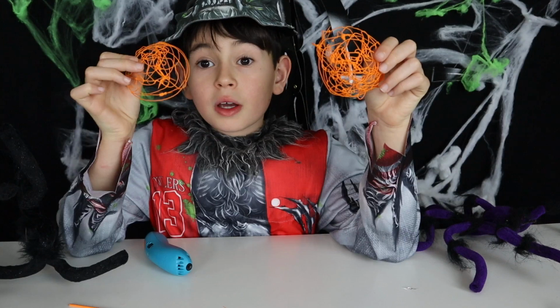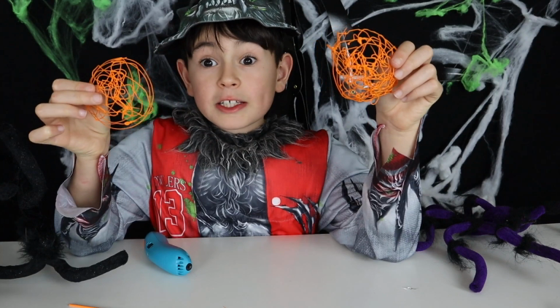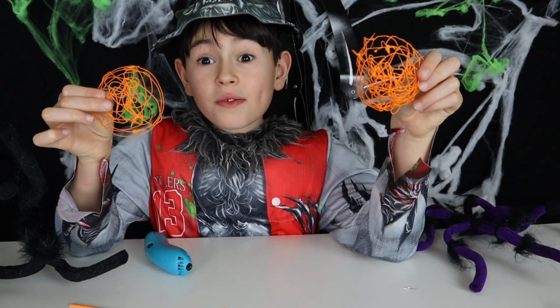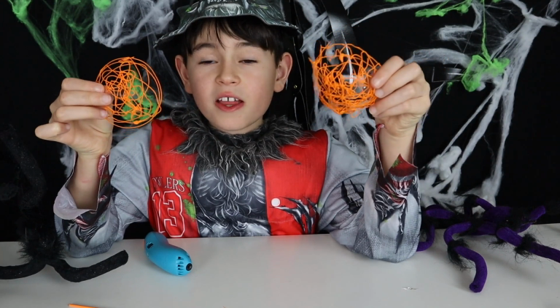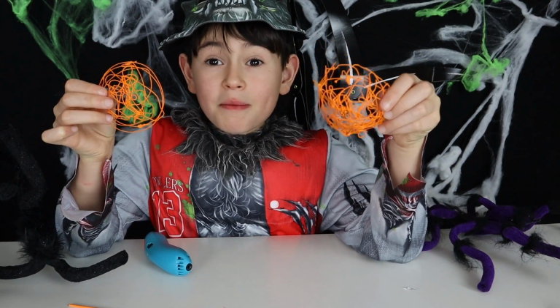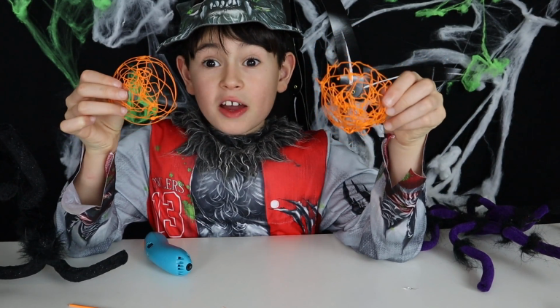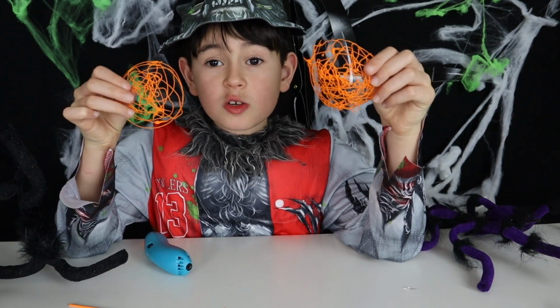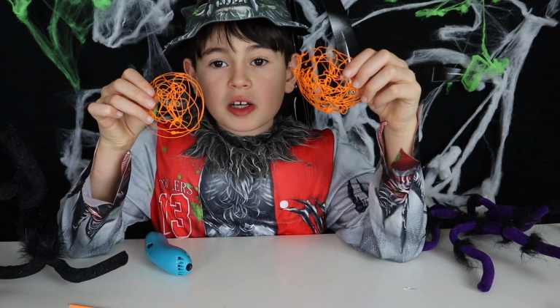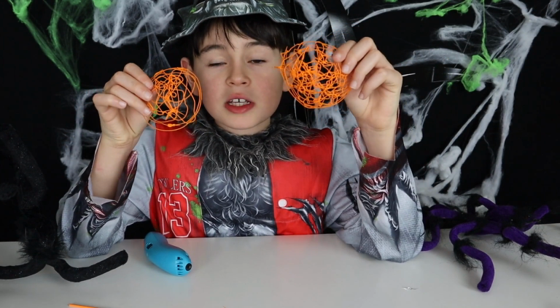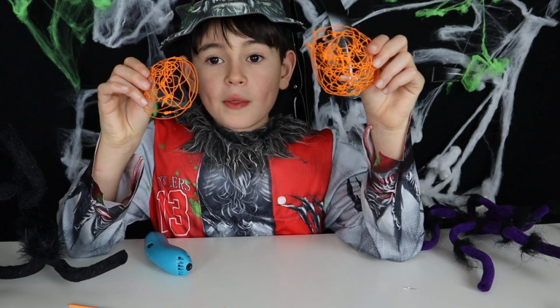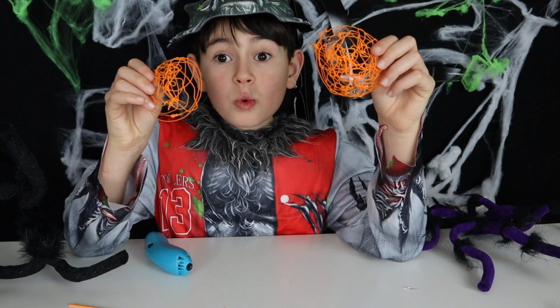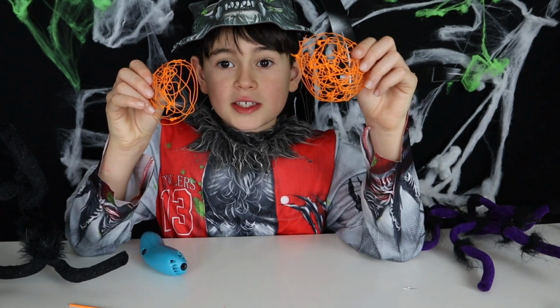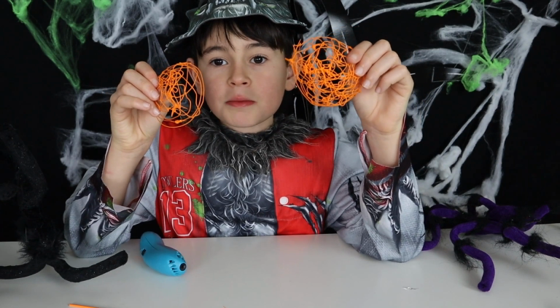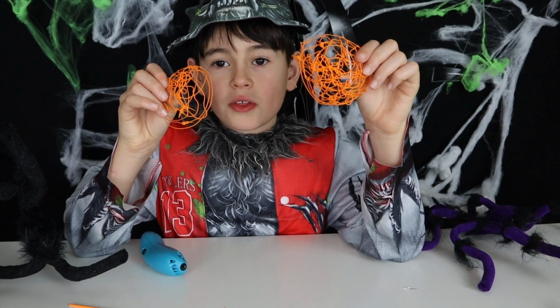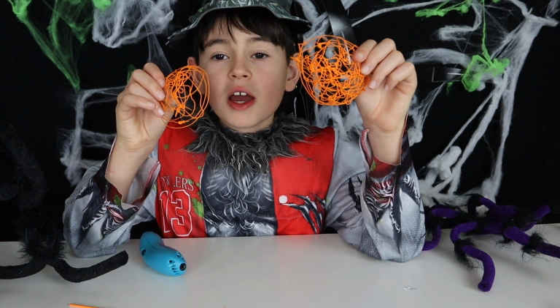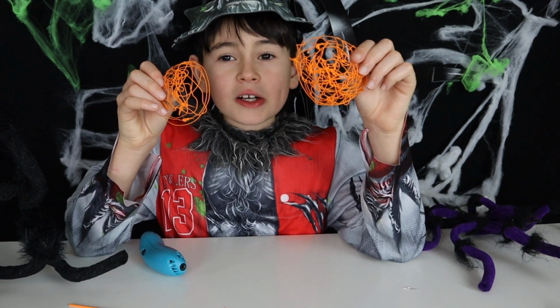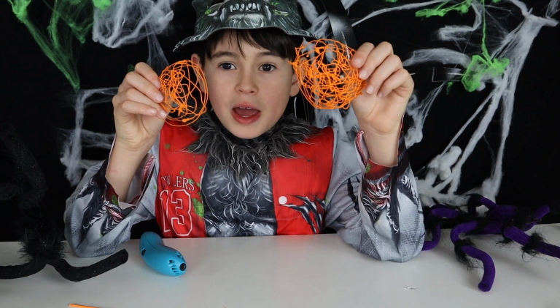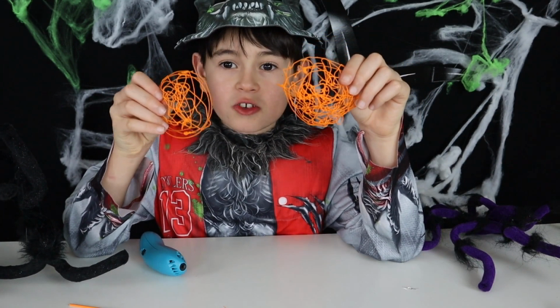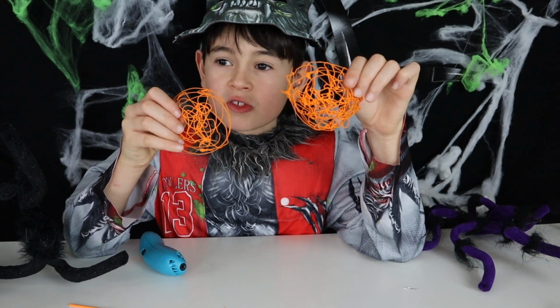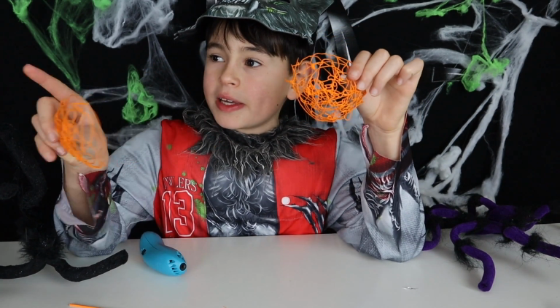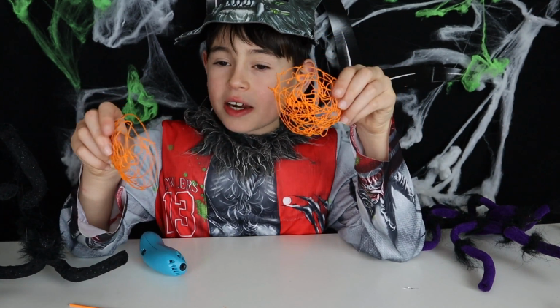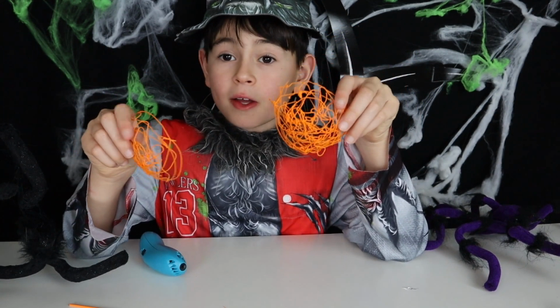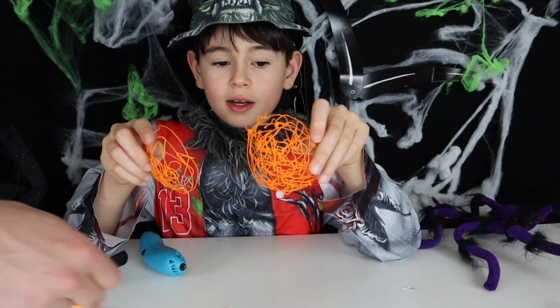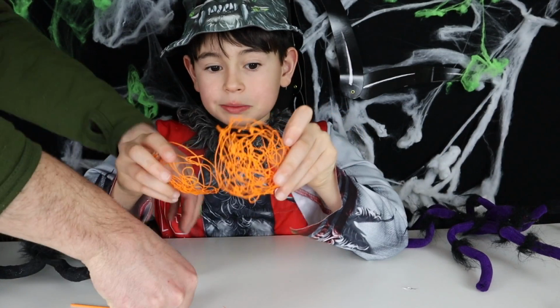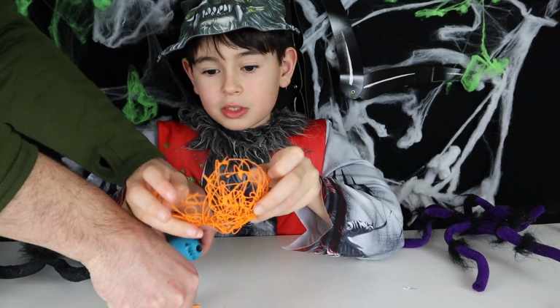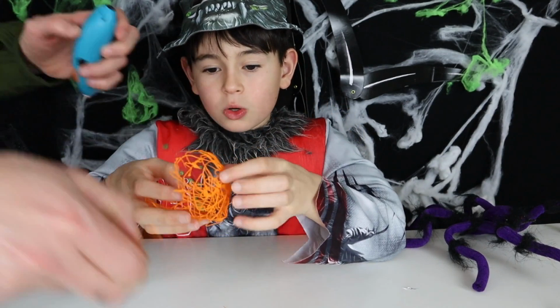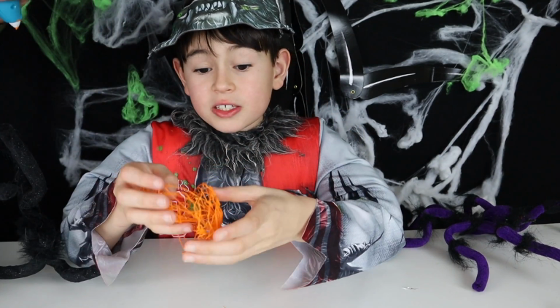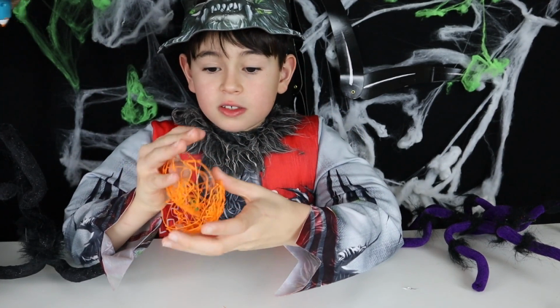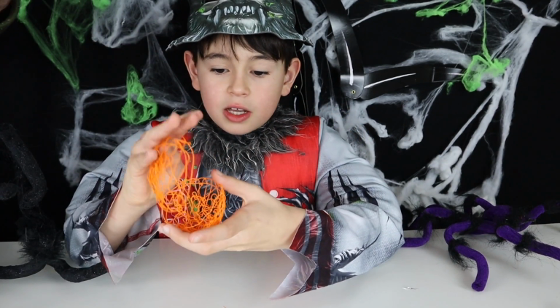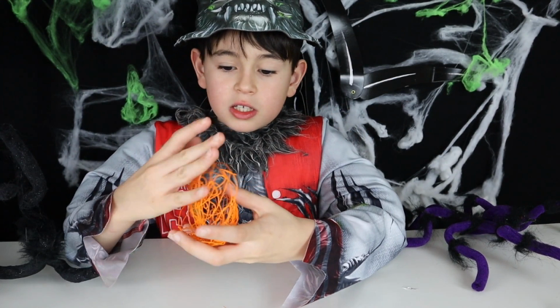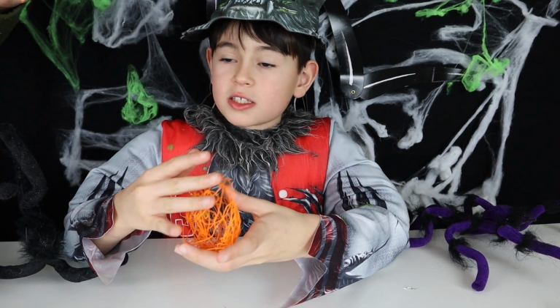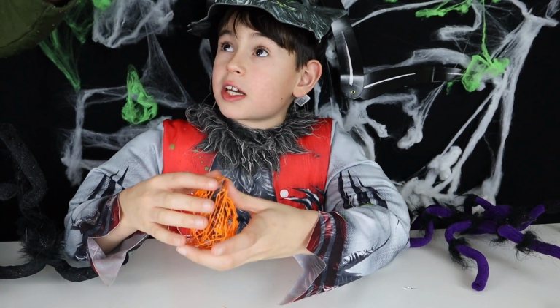I got my second half ready. That means I have my two pumpkin halves and now we're going to stick them together. I got some extra hands from Amigo Dad here — I'm going to hold this and he's going to stick it together.